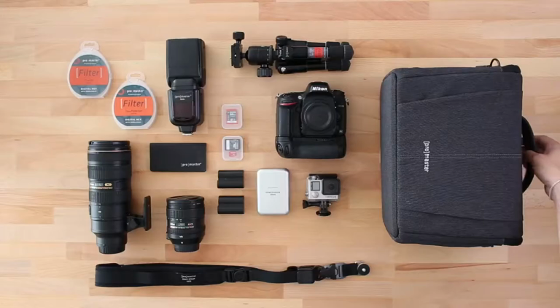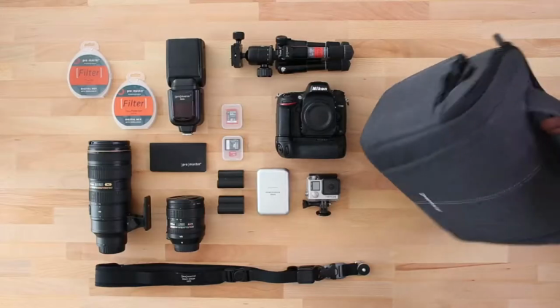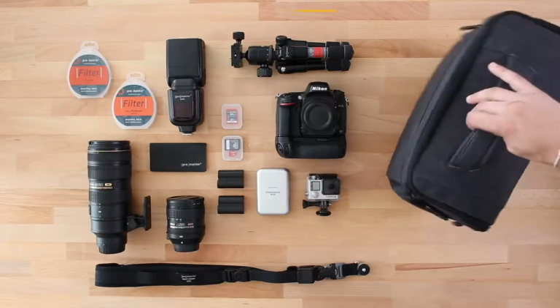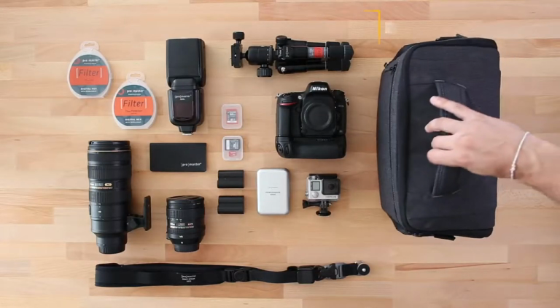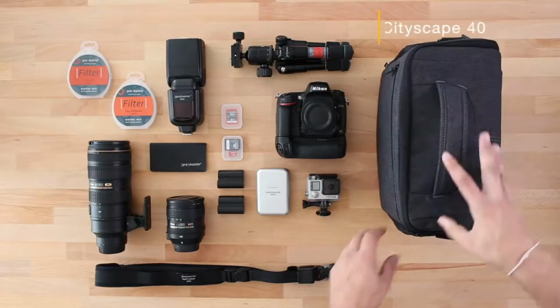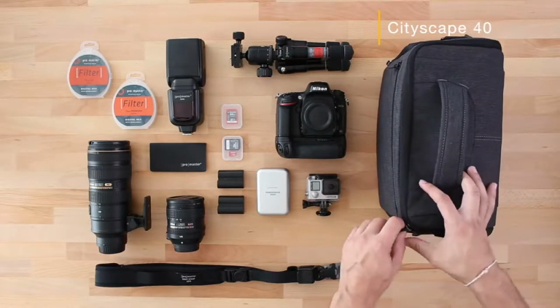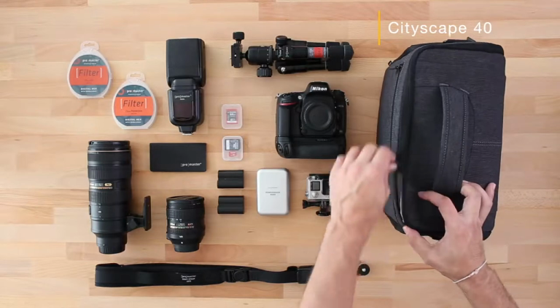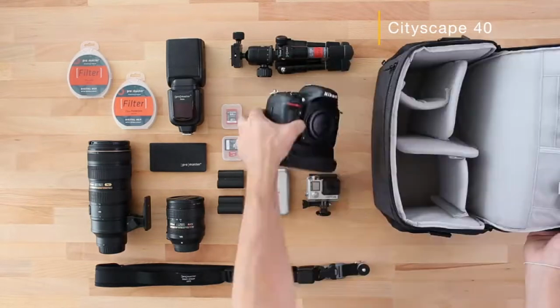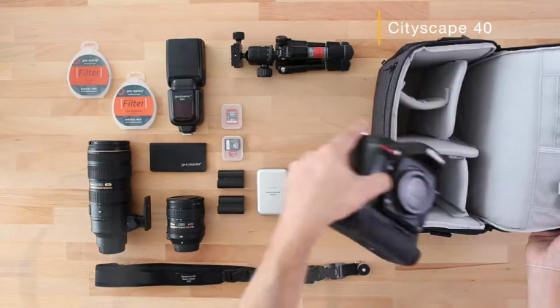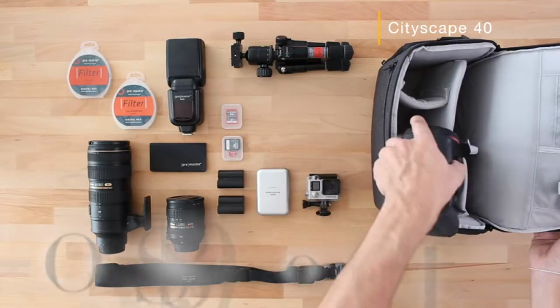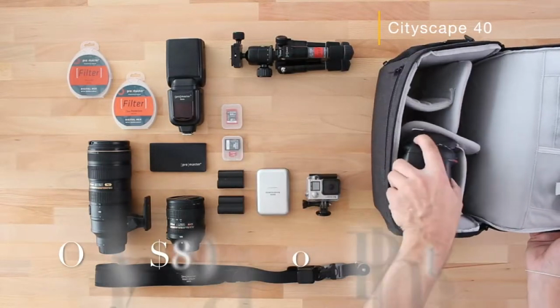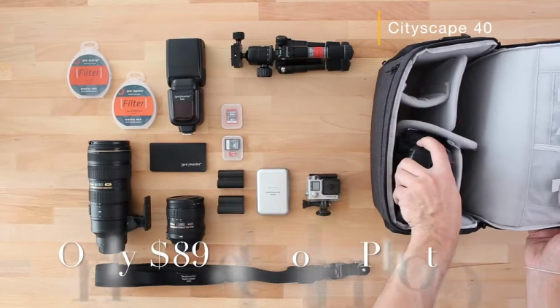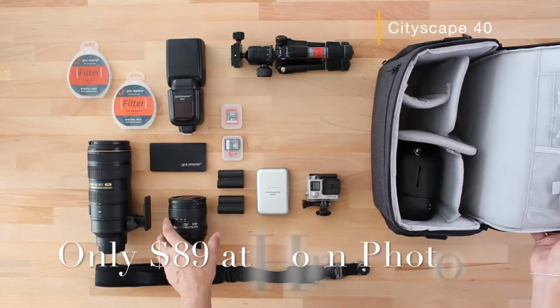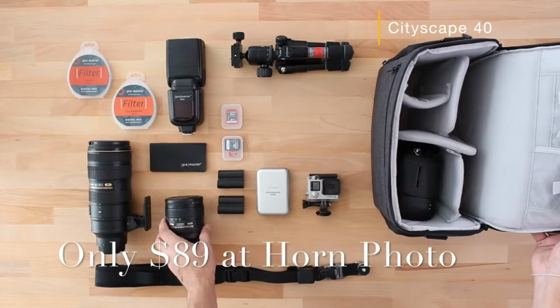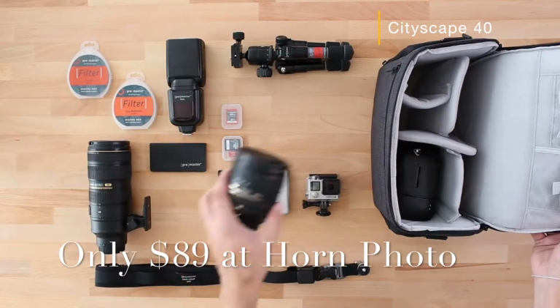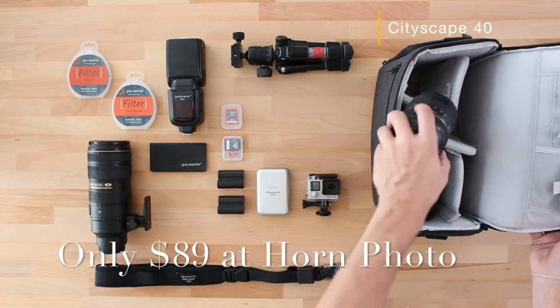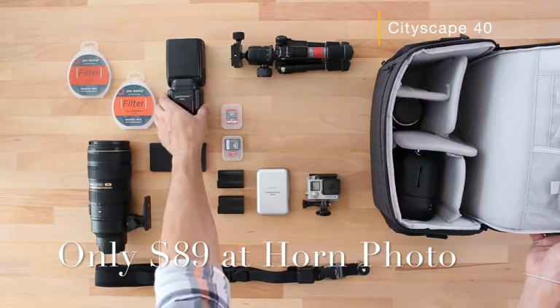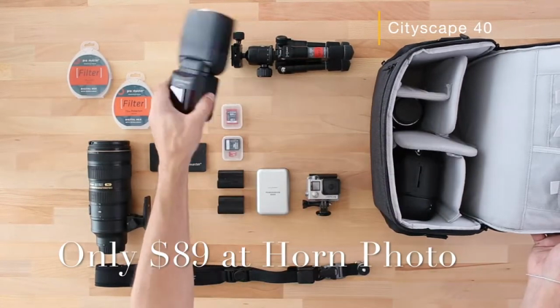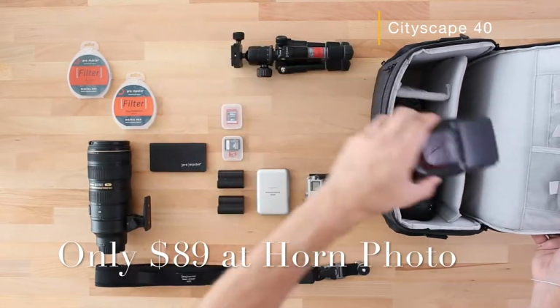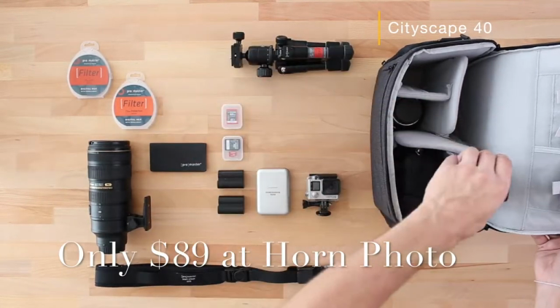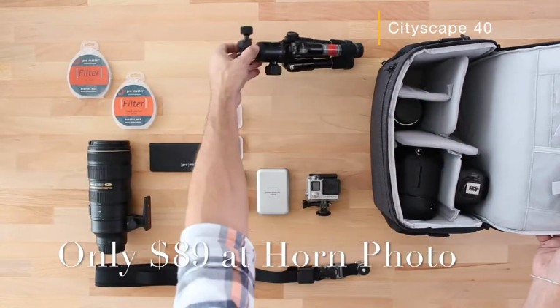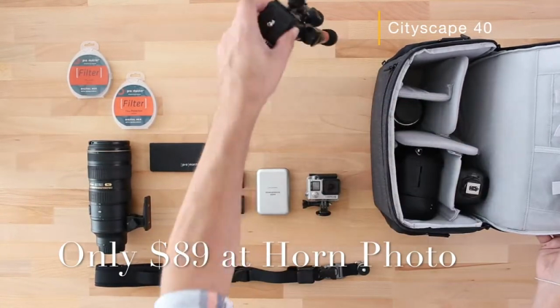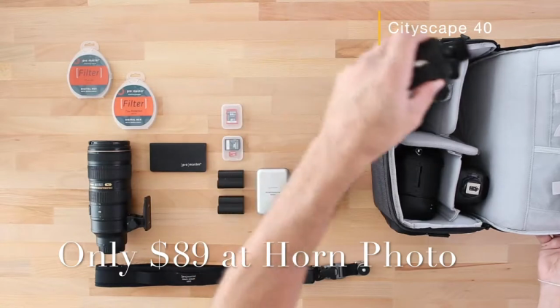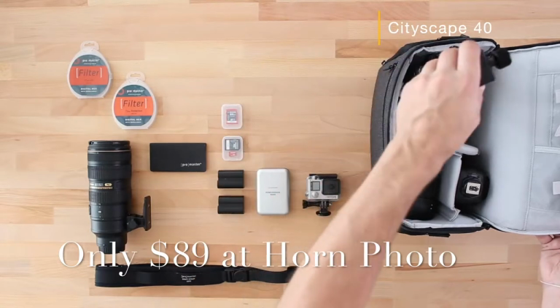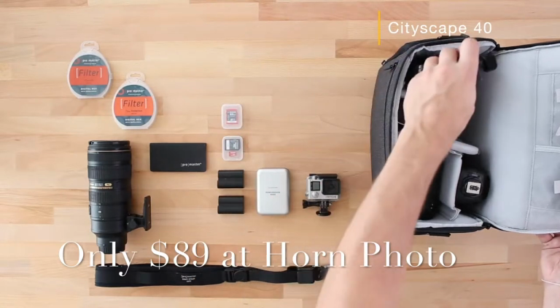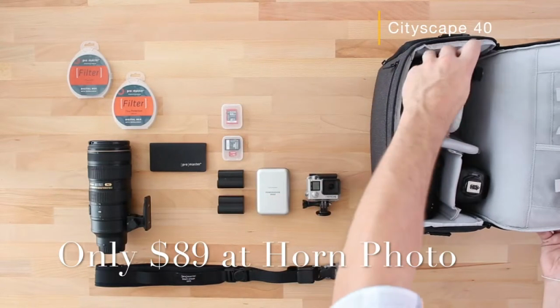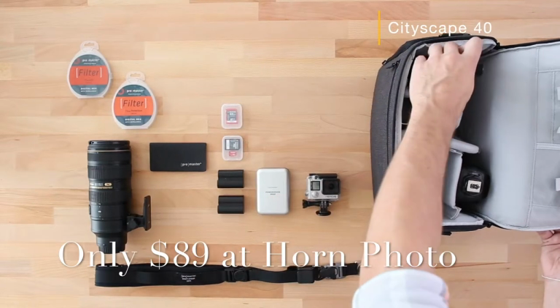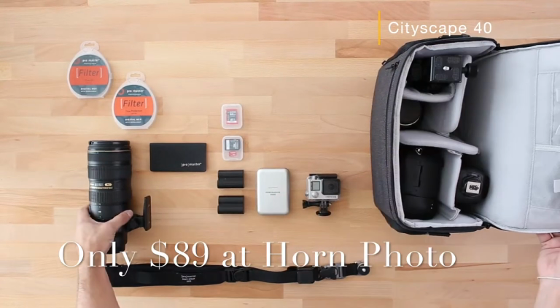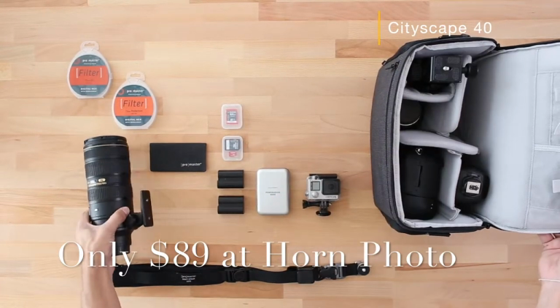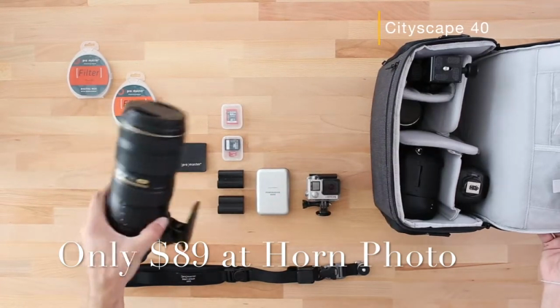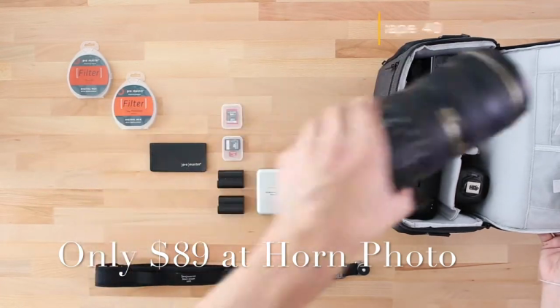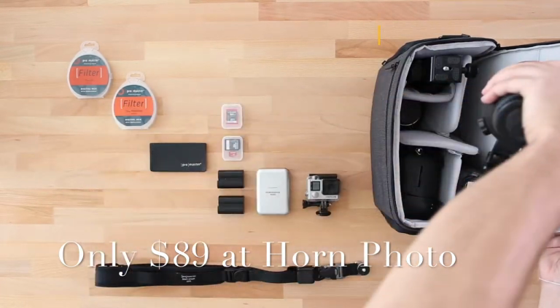The Cityscape 40 is designed to carry a full-size DSLR with a grip, an array of lenses, including space for a speed light, the ProMaster TTS 522 tabletop tripod, and a 70-200mm lens.